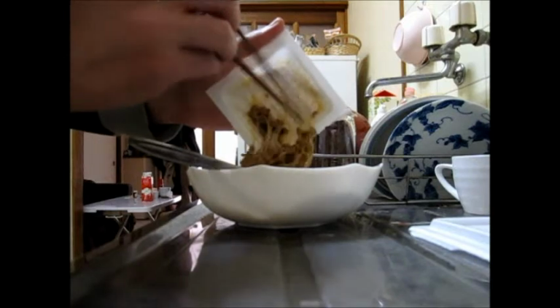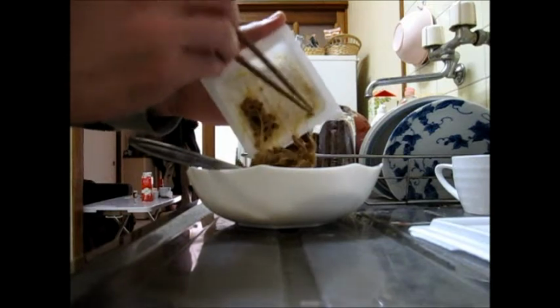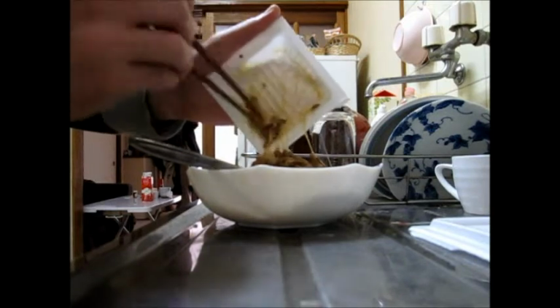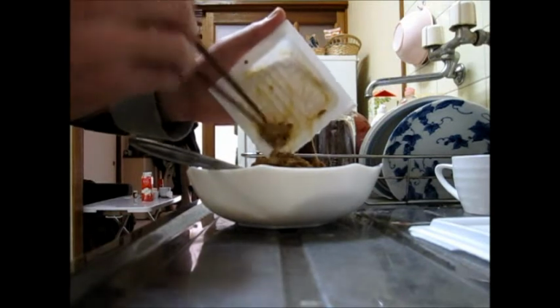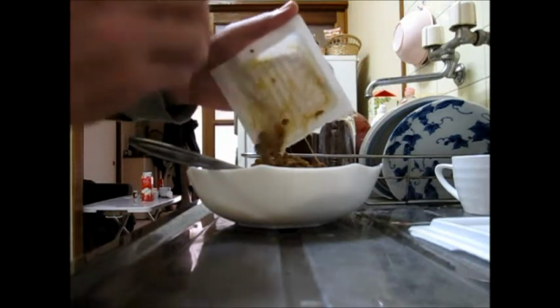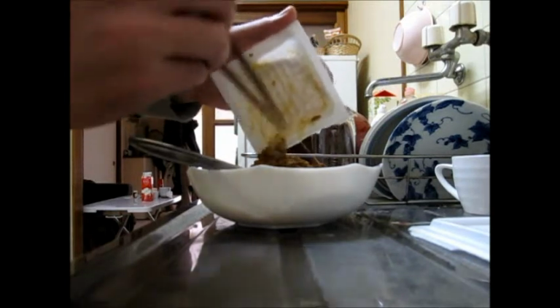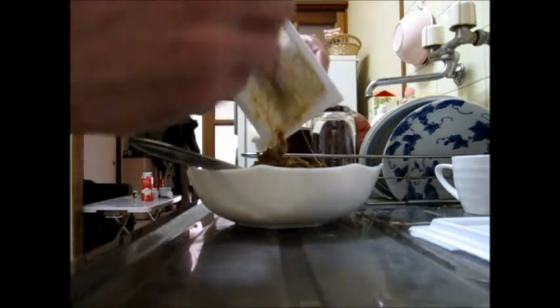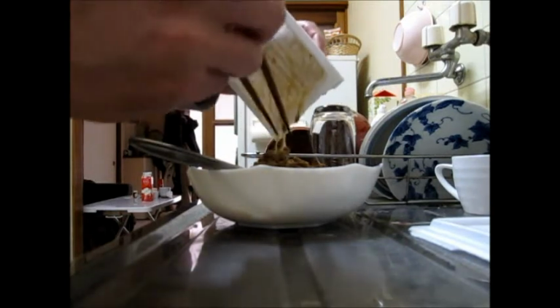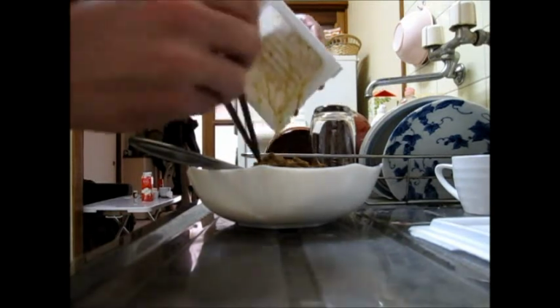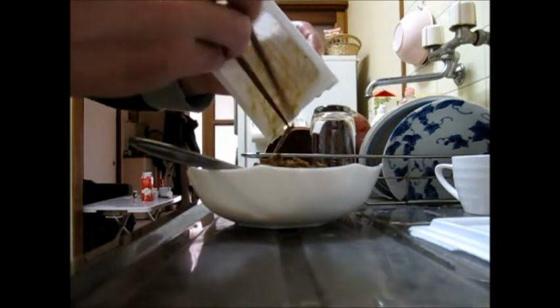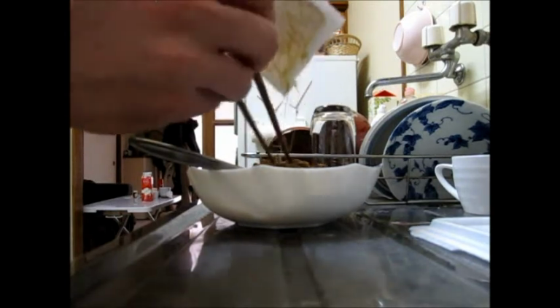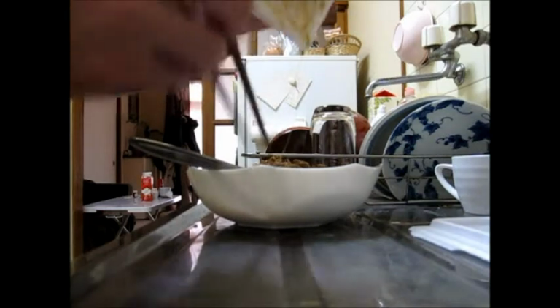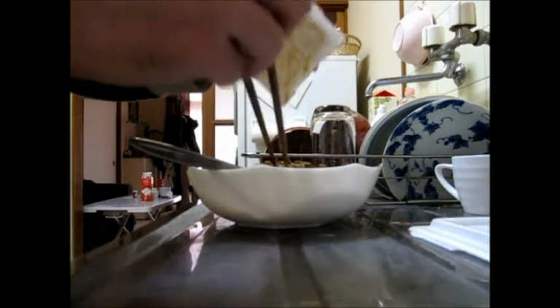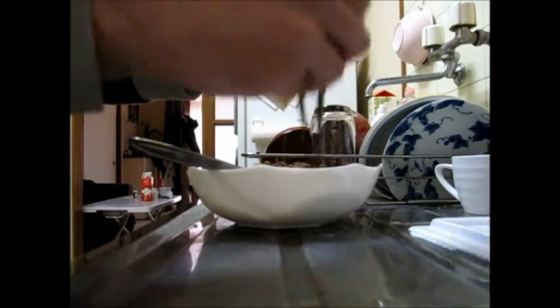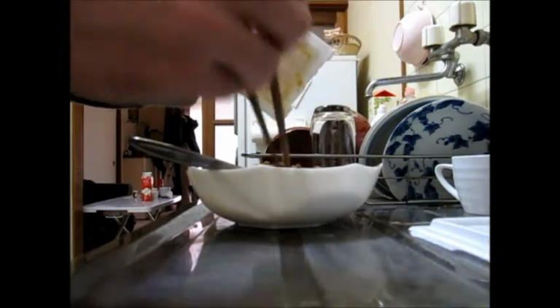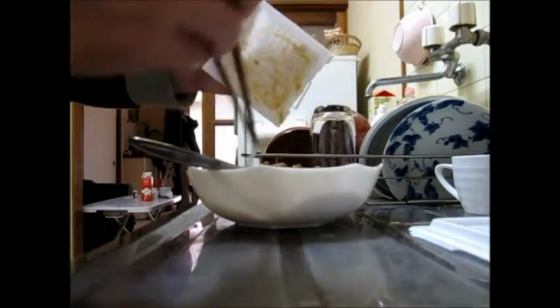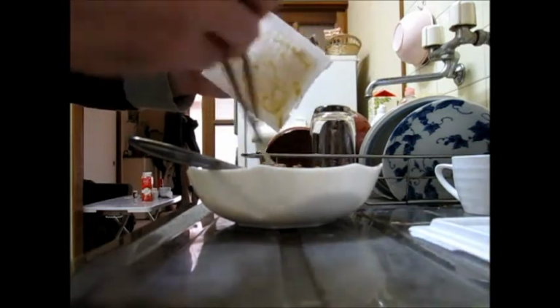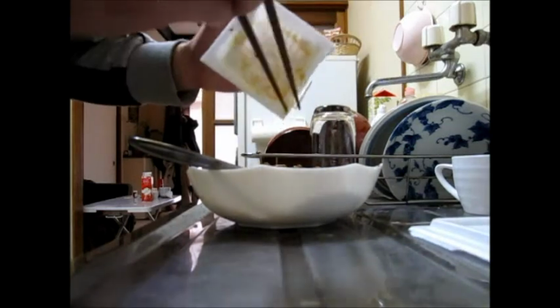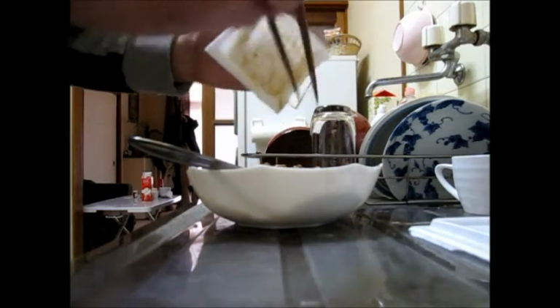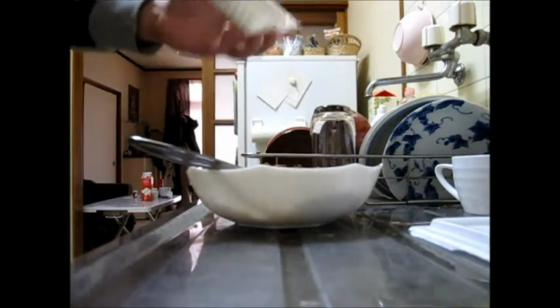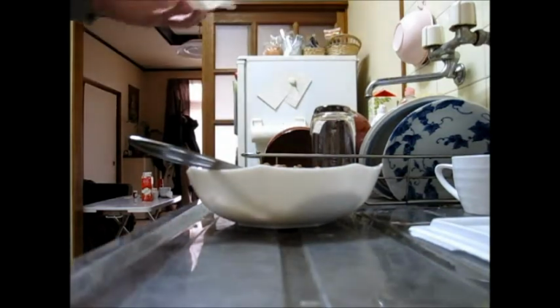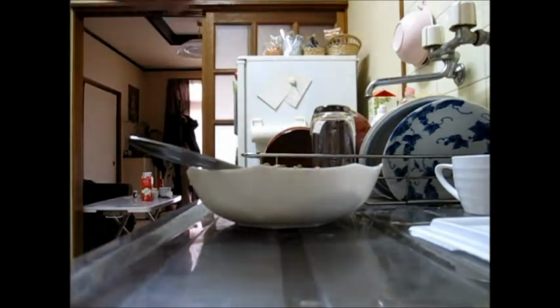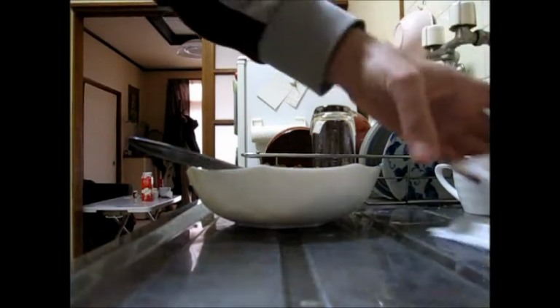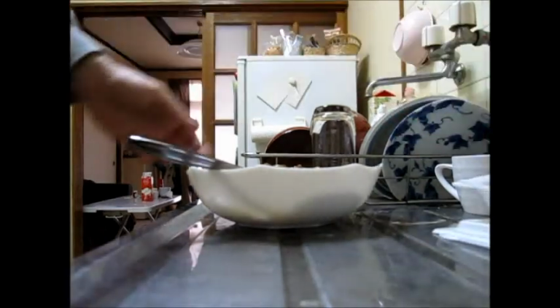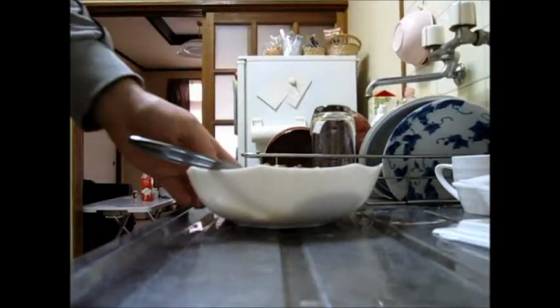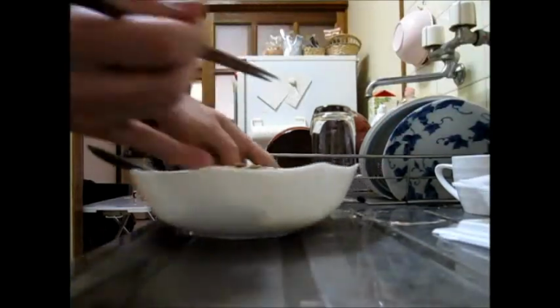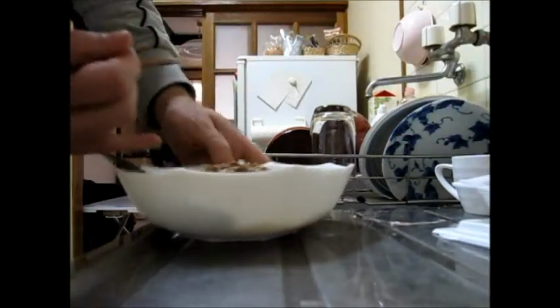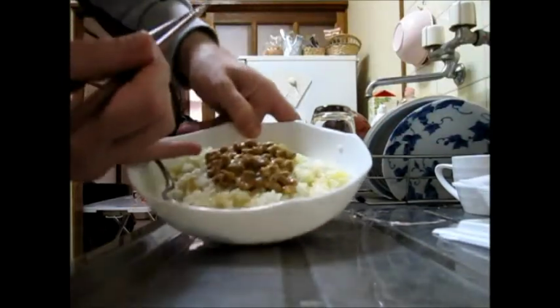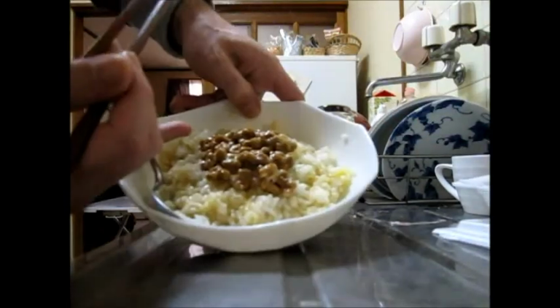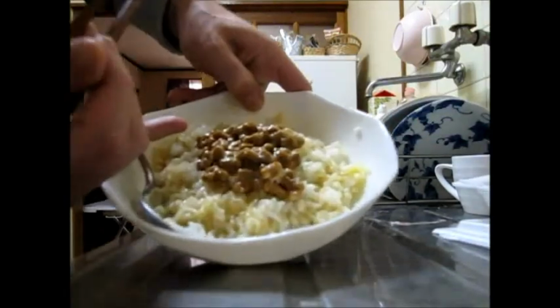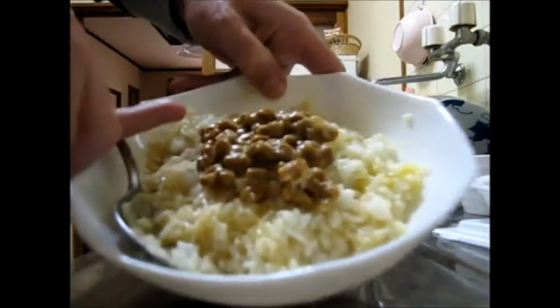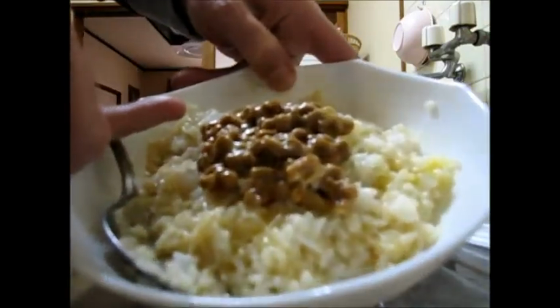And I'm just gonna put it on my rice — my egg rice. And I'm done. Mmm, yummy yummy!